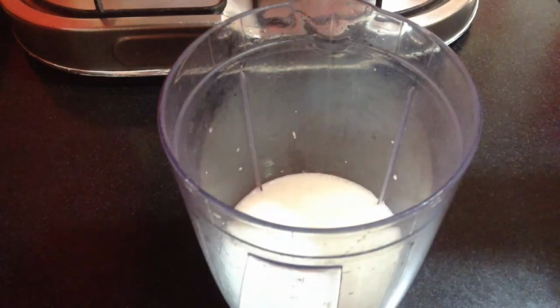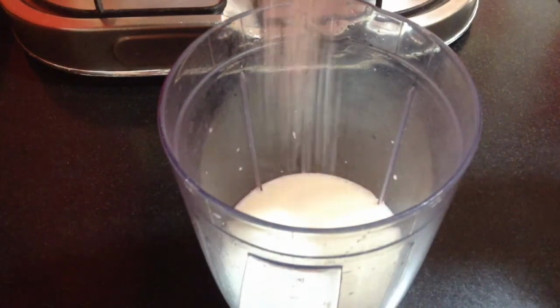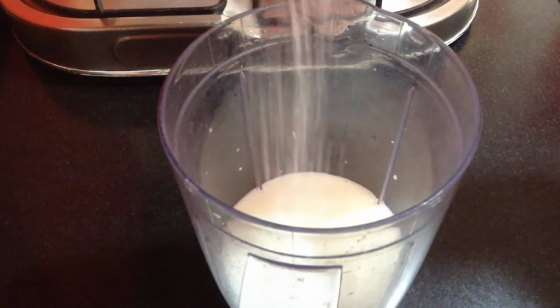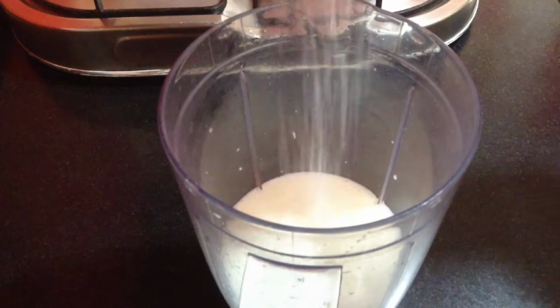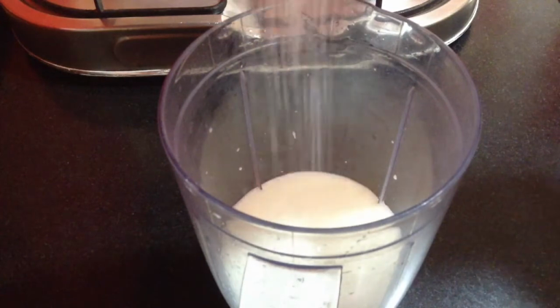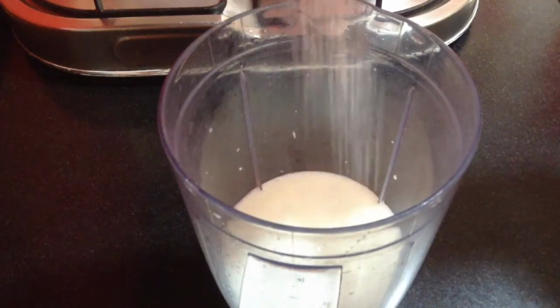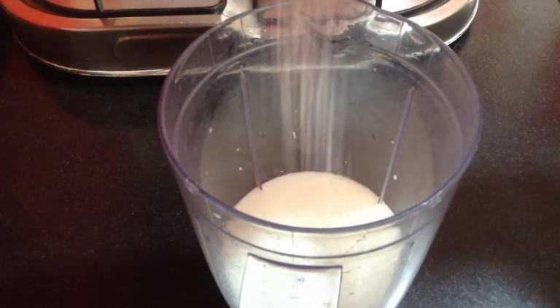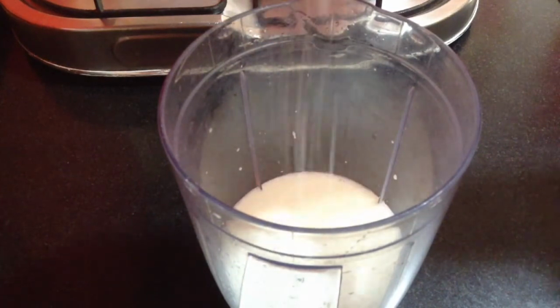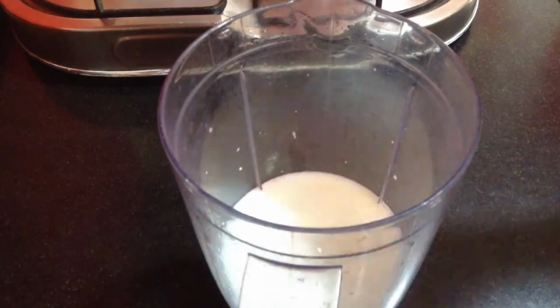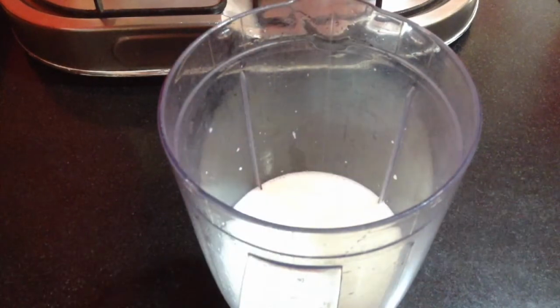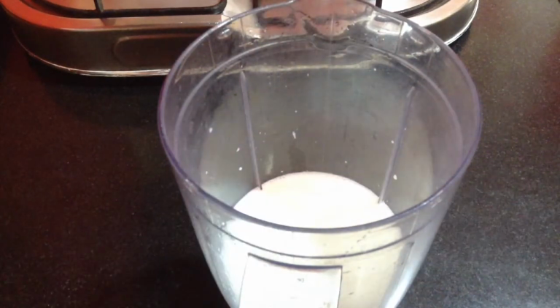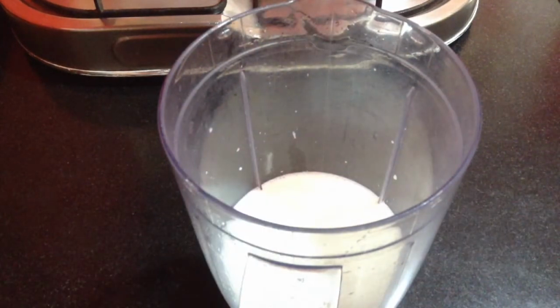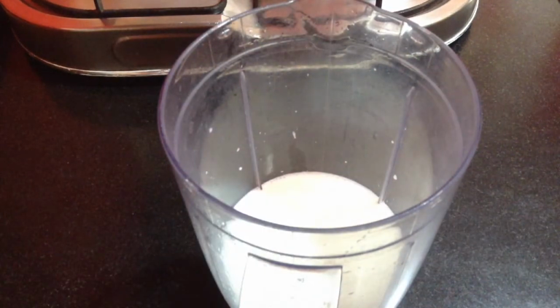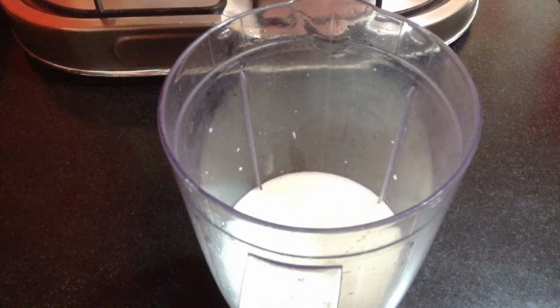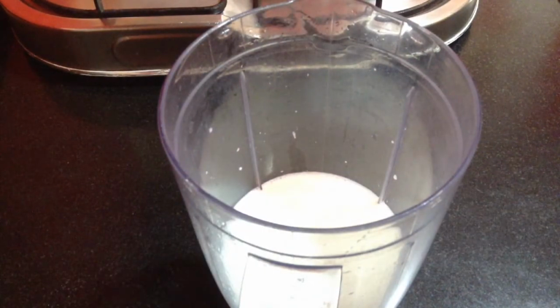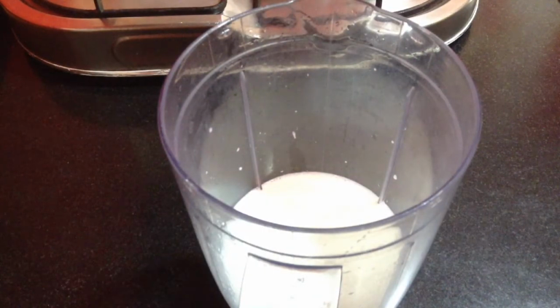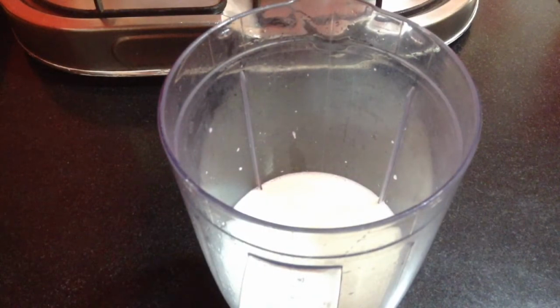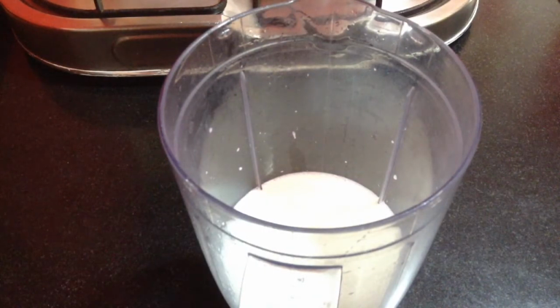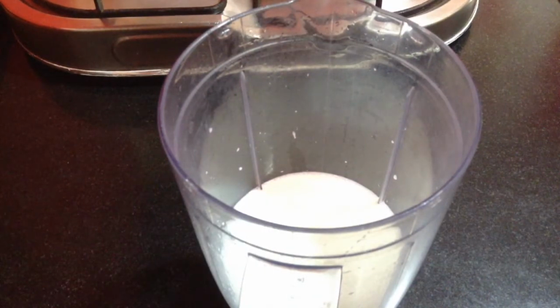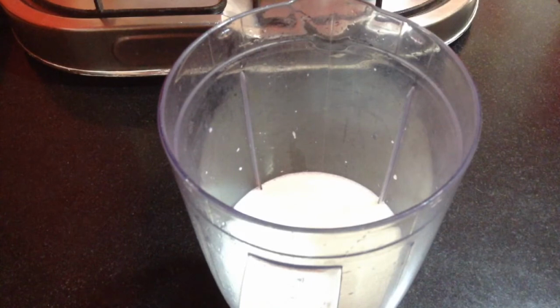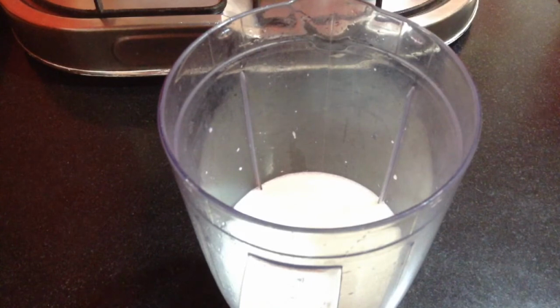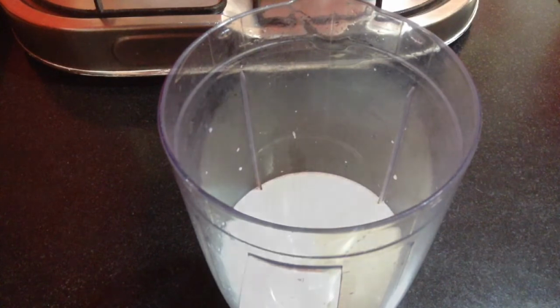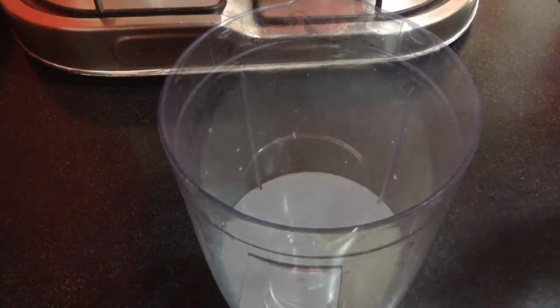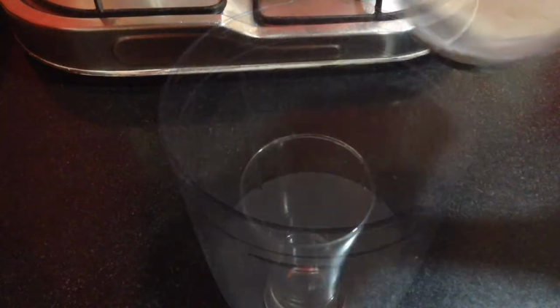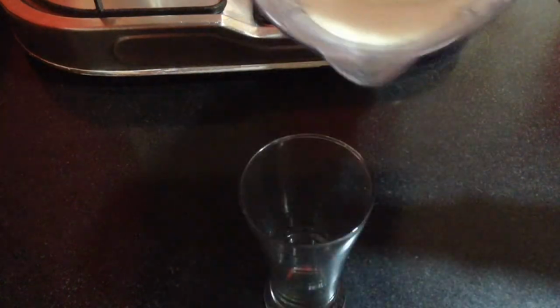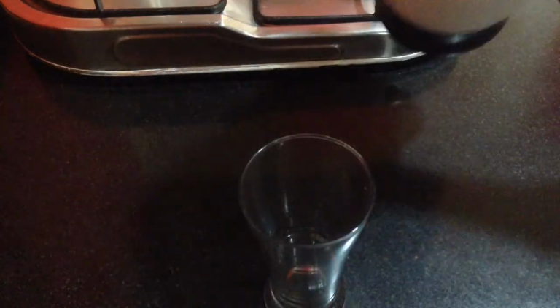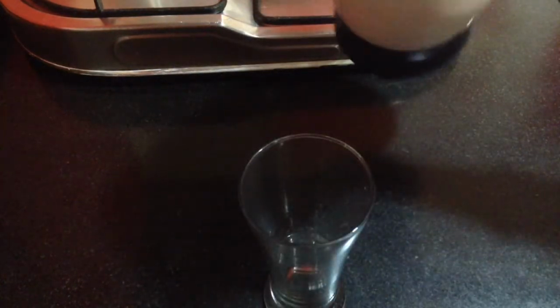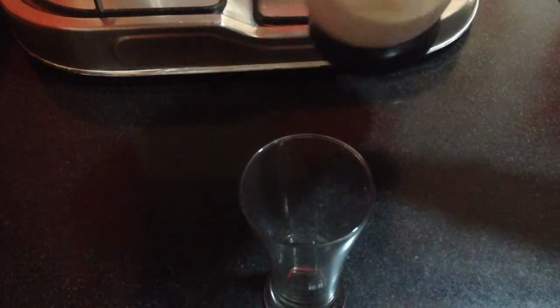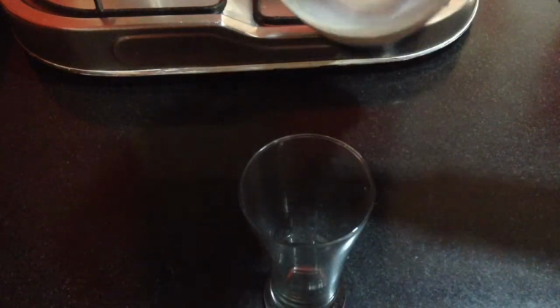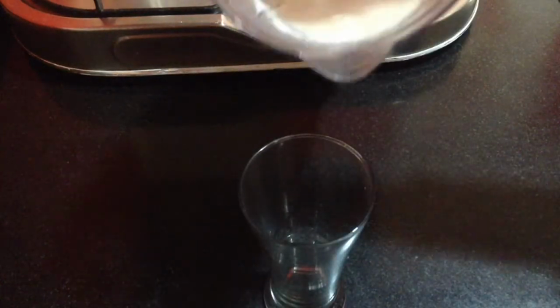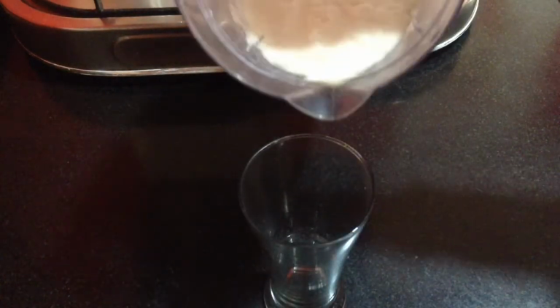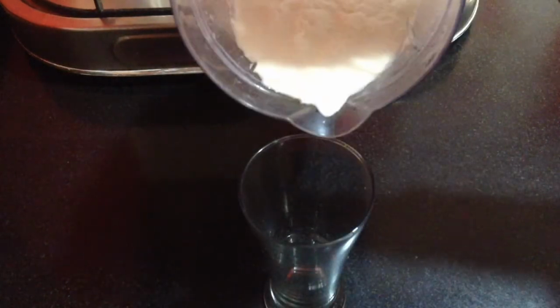I am going to add in around 2 tbsp of sugar. If you don't want, you can skip it. Now I am going to blend it. After blending, pour it in a tall glass.